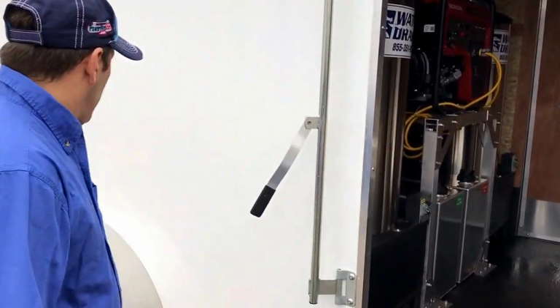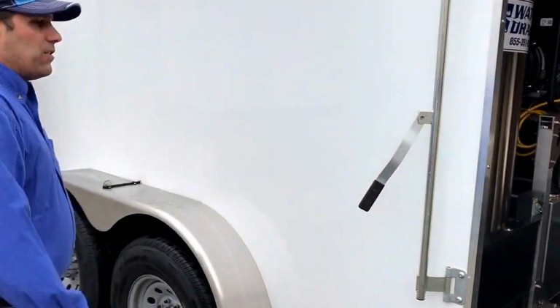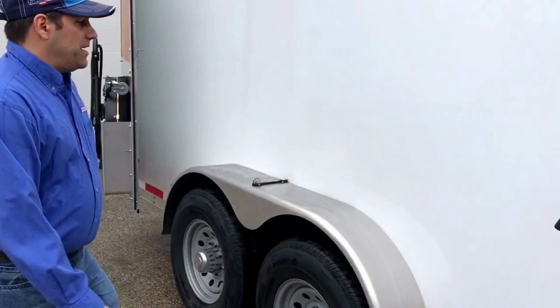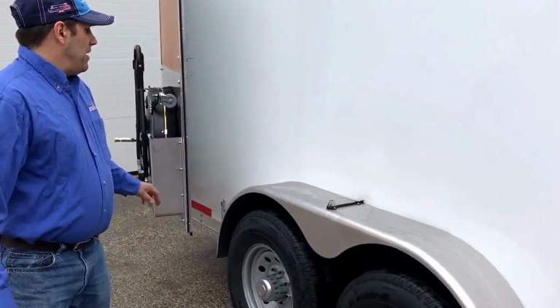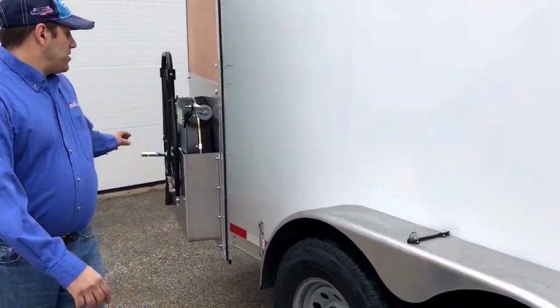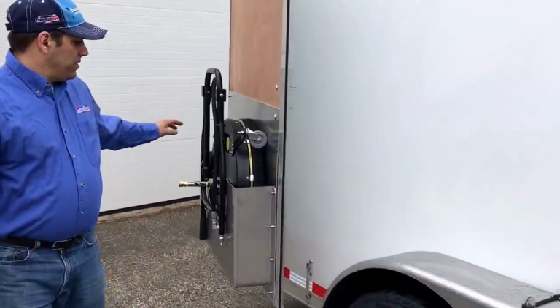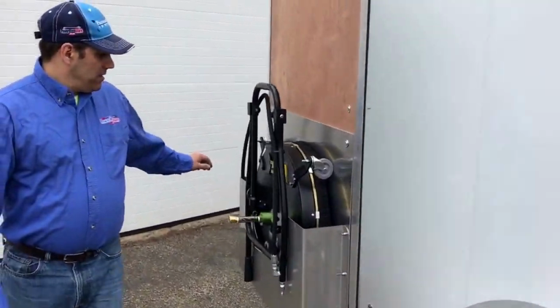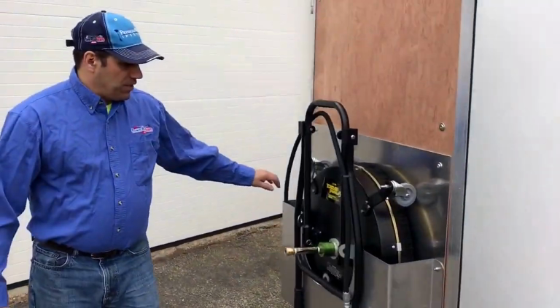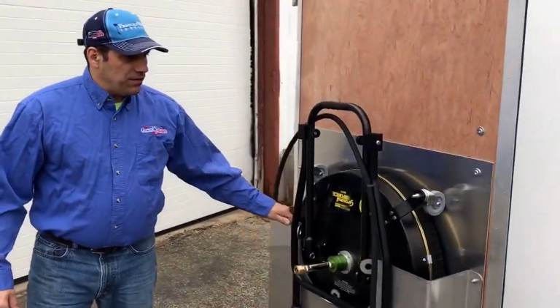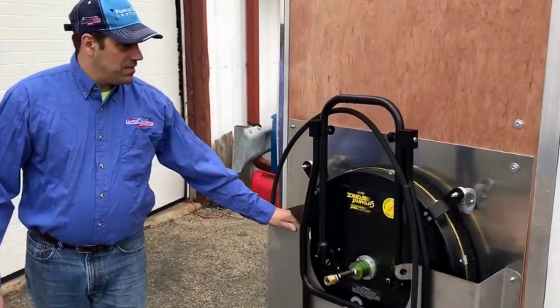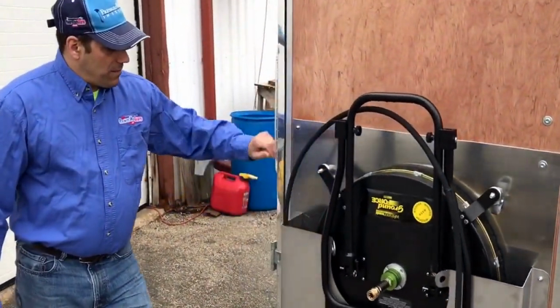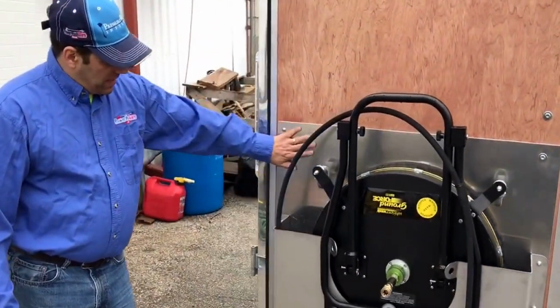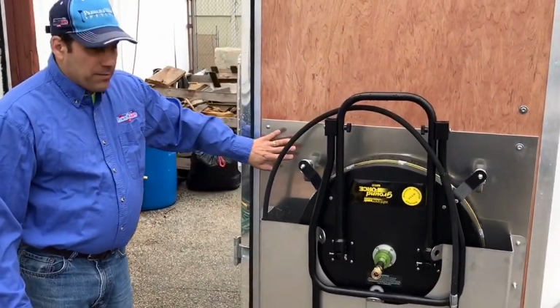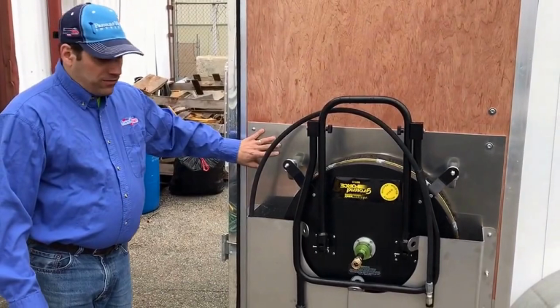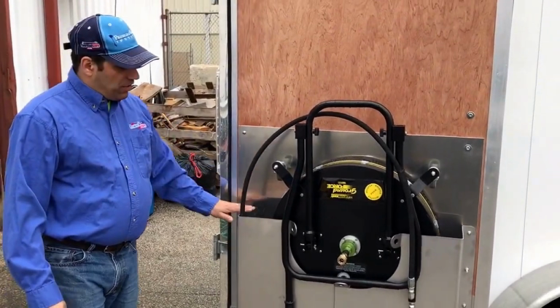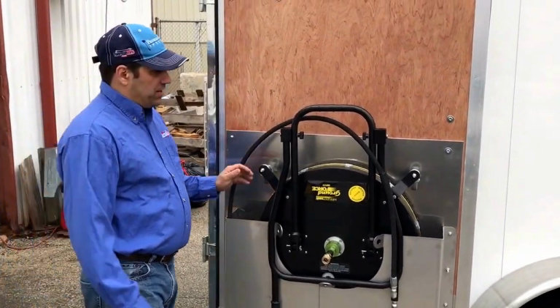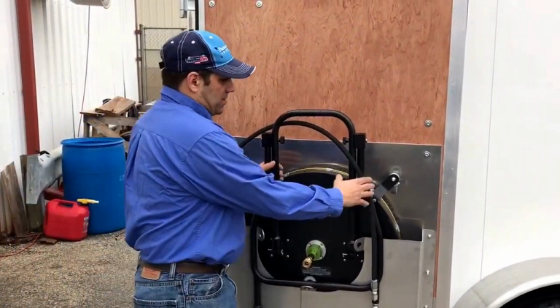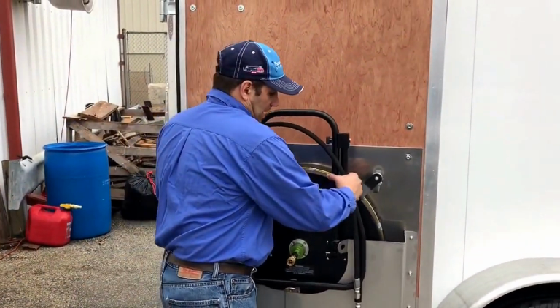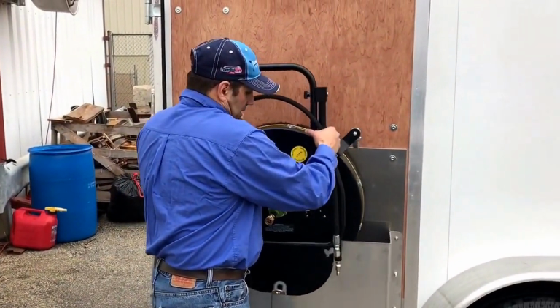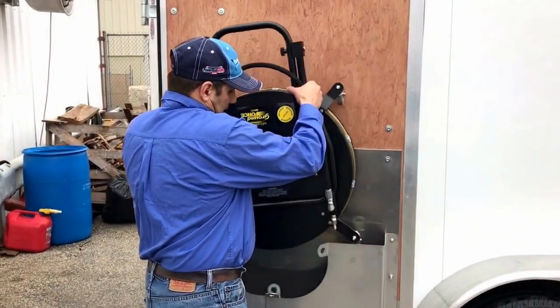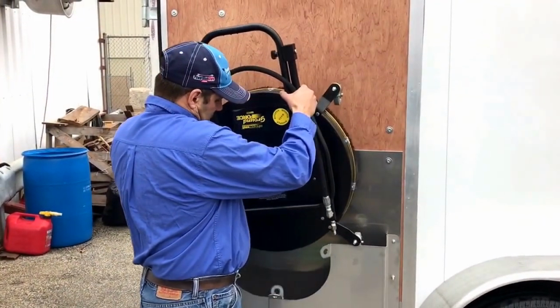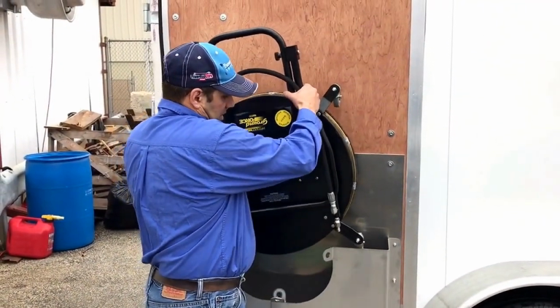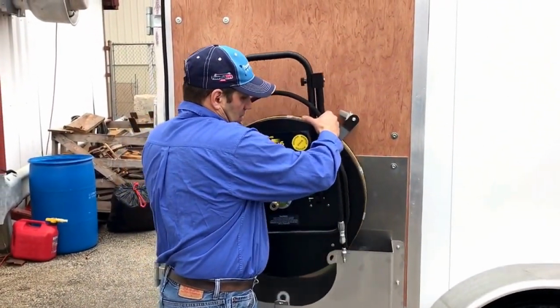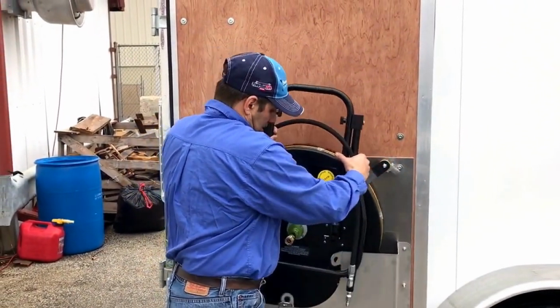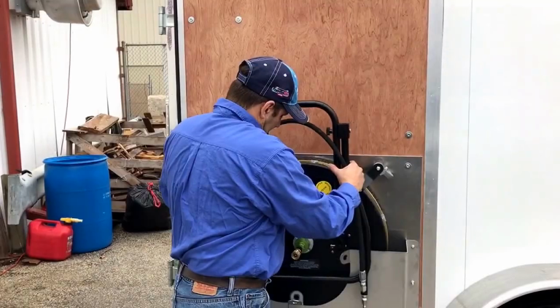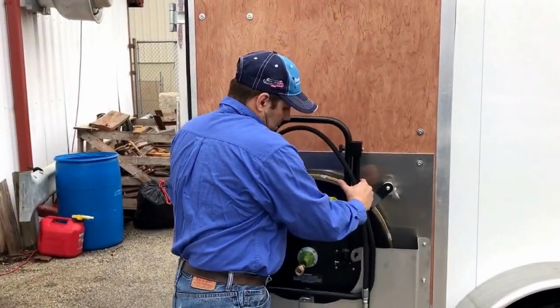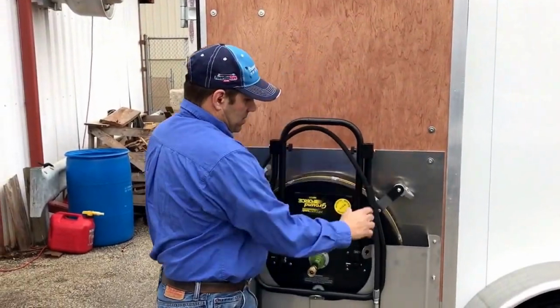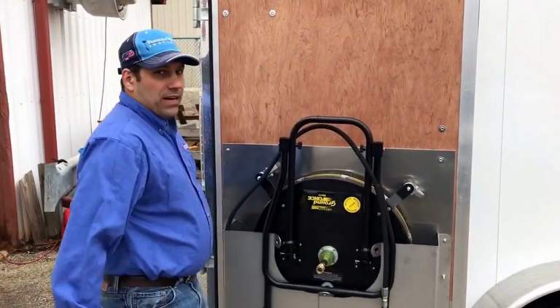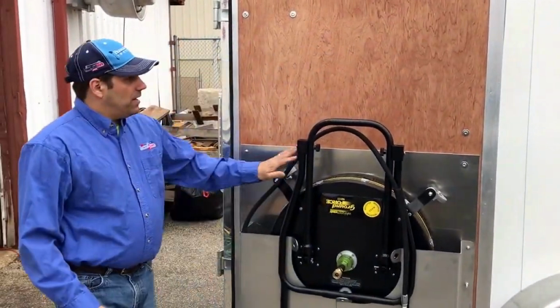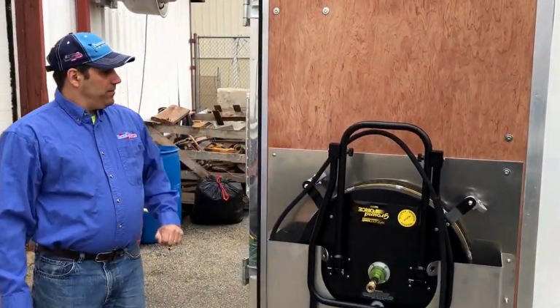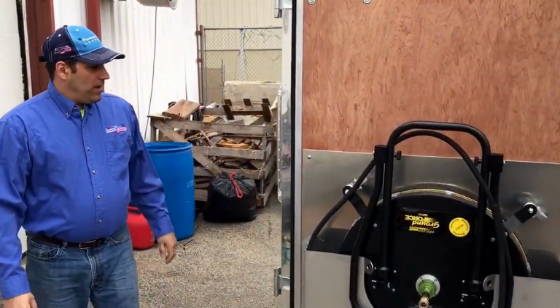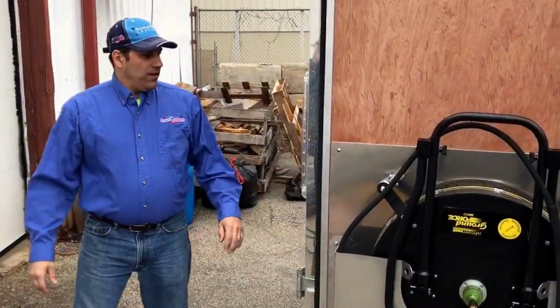Coming around the back here, we have our custom-built surface cleaner racks. We mounted an aluminum panel to the door and secured it to that, so we can actually take our surface cleaners in and out and set them in there. We have one there.